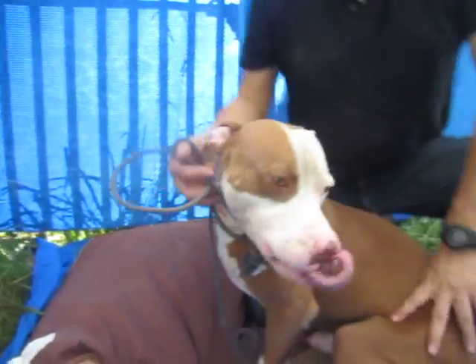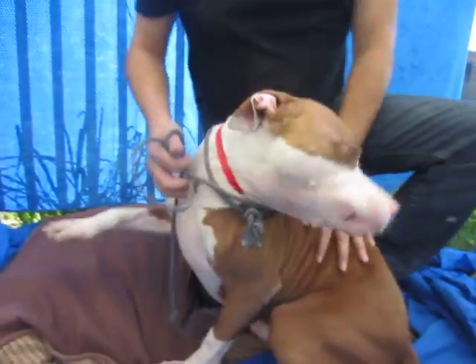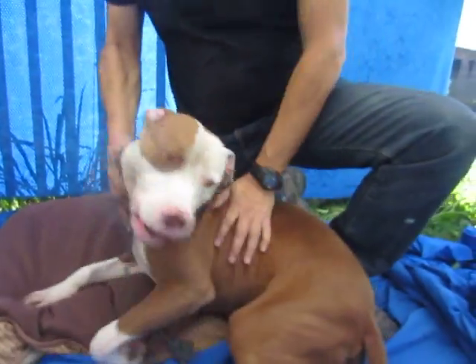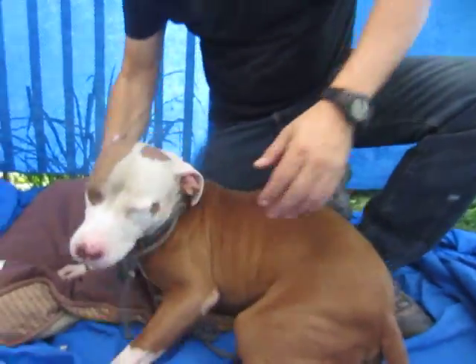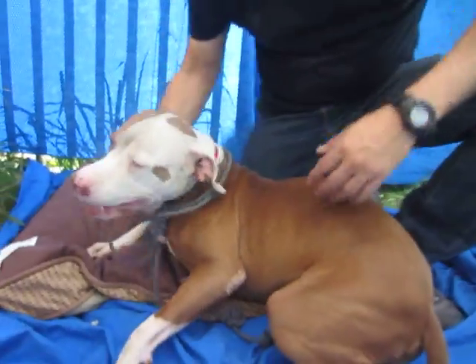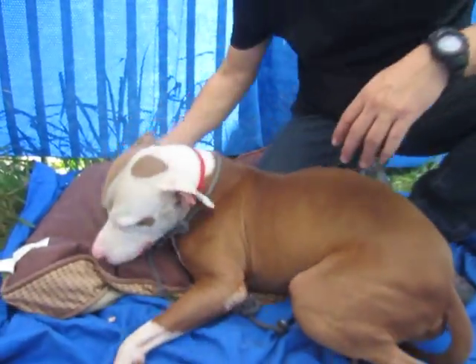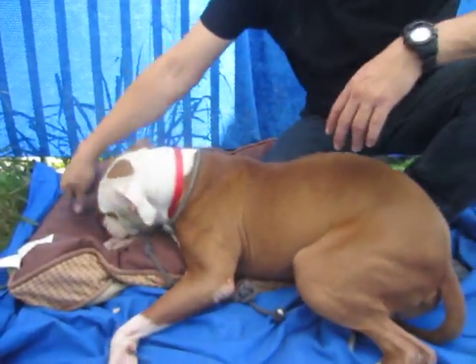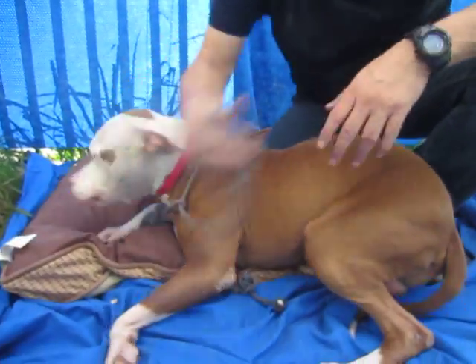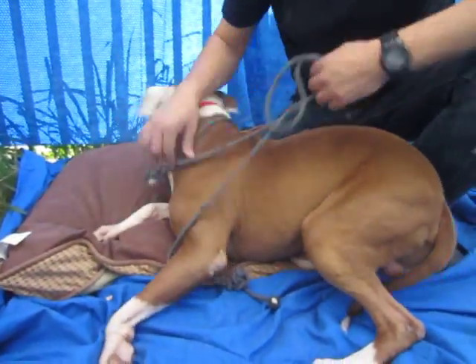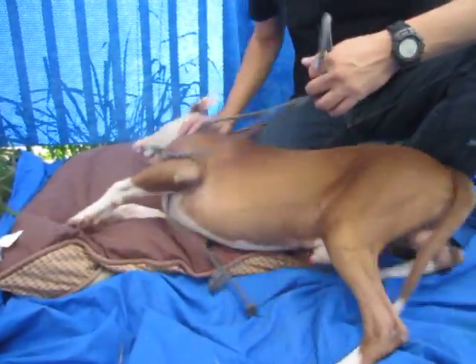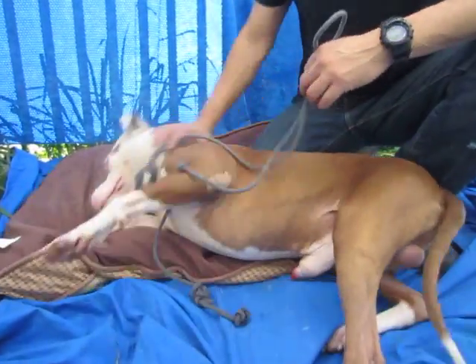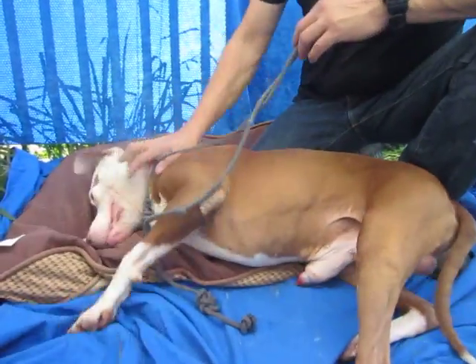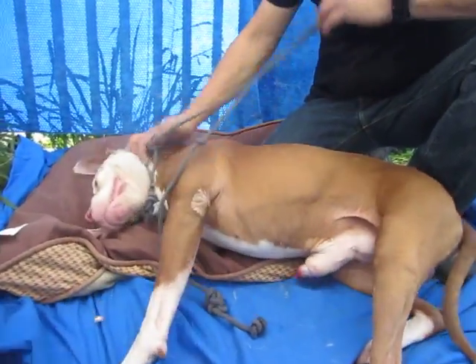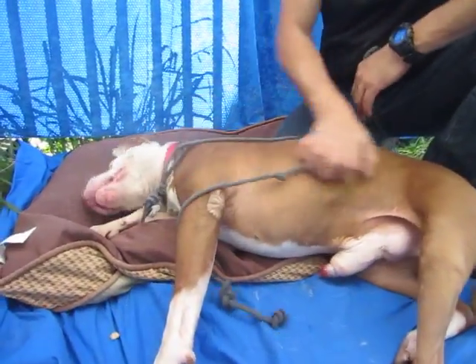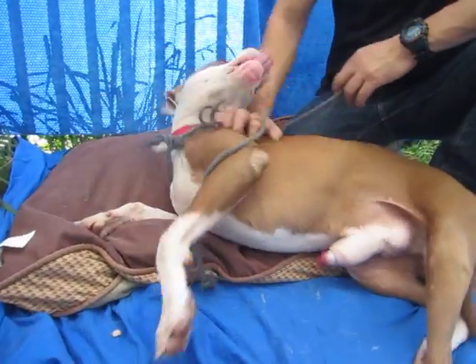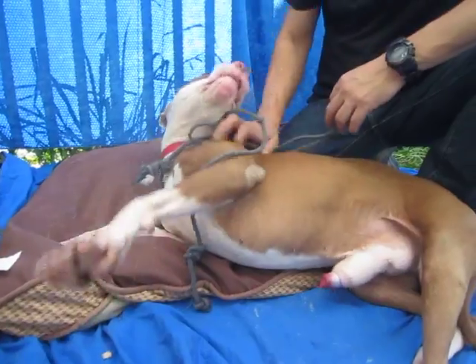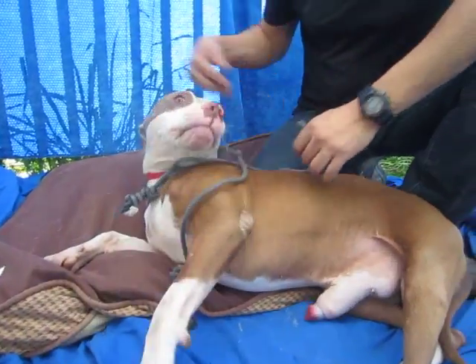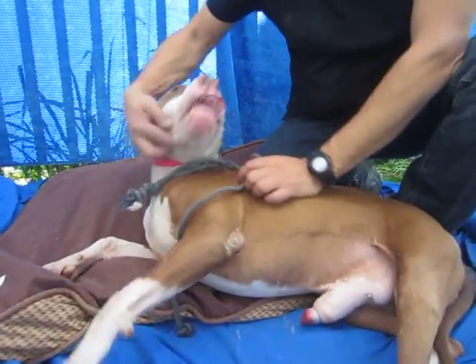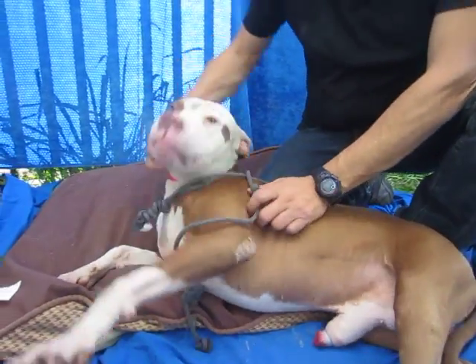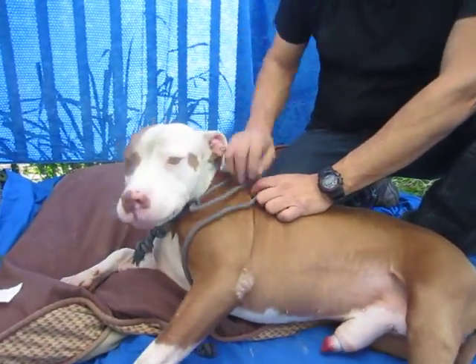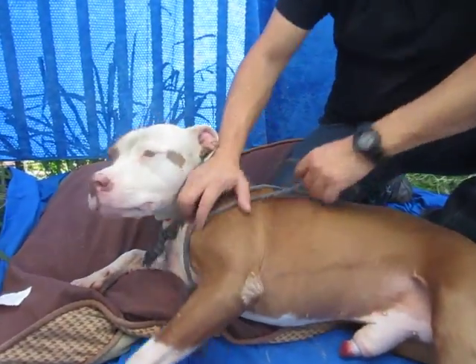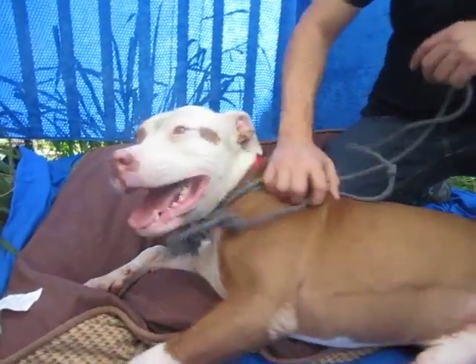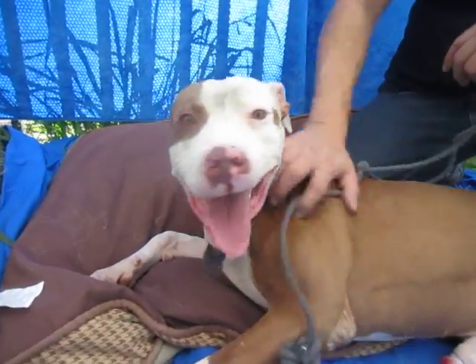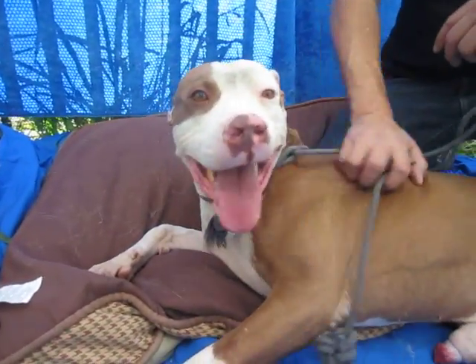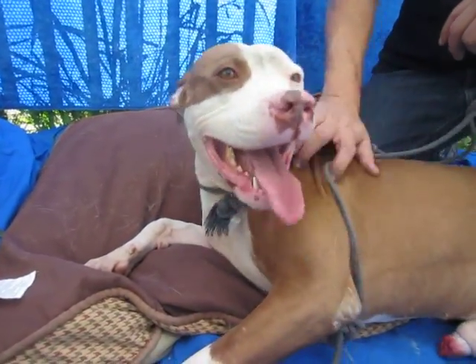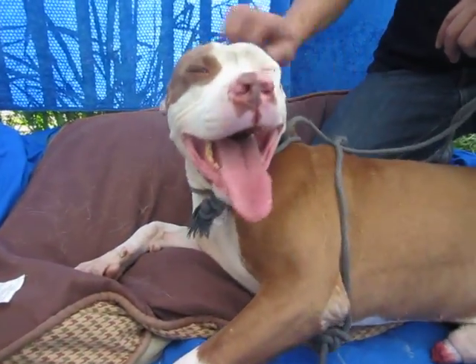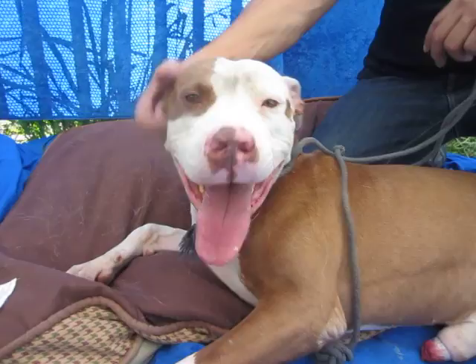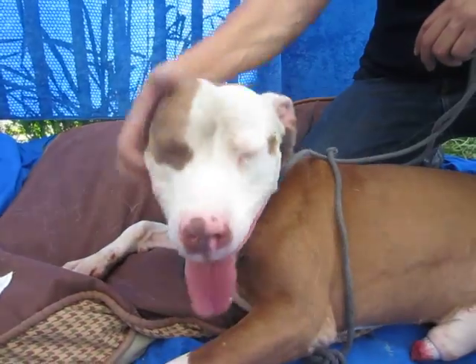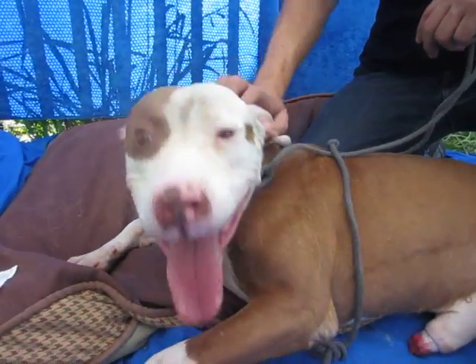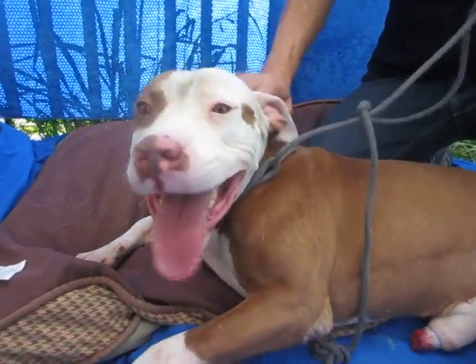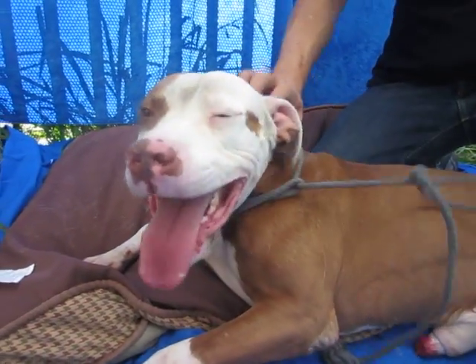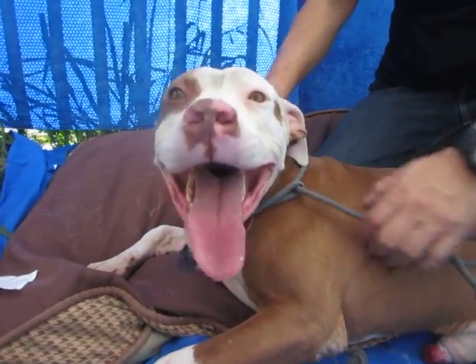He'll be your best friend. Really sweet boy. Great here with our volunteer, not responsive with other dogs, and super sweet. Such a beautiful dog. So come on down to North Central and bring Sid home with you today.